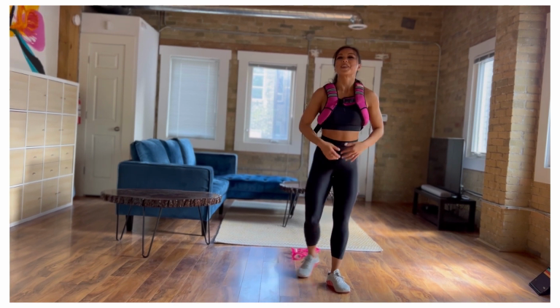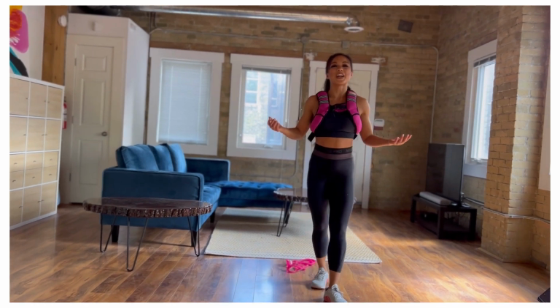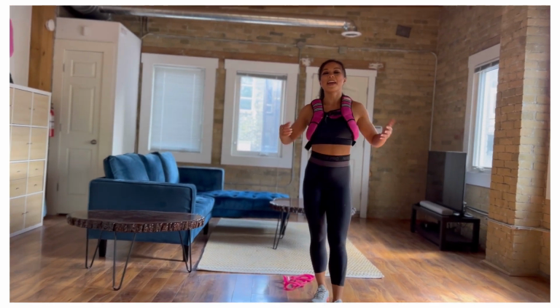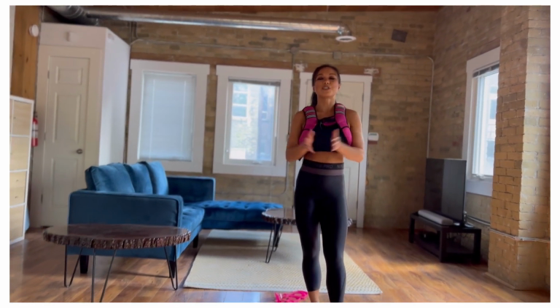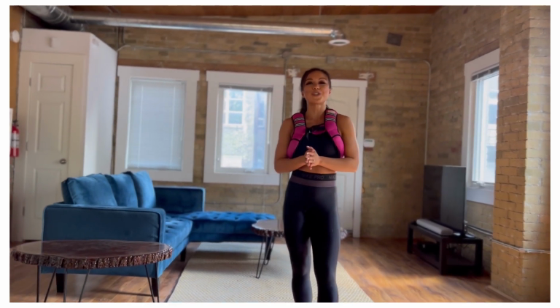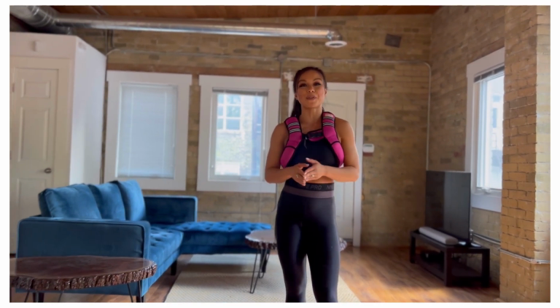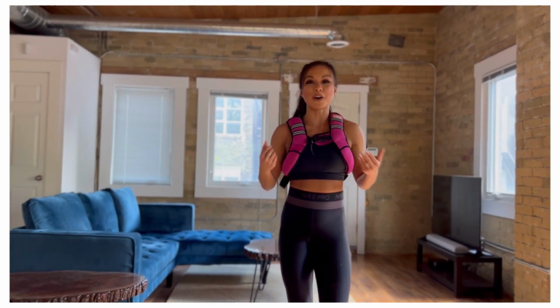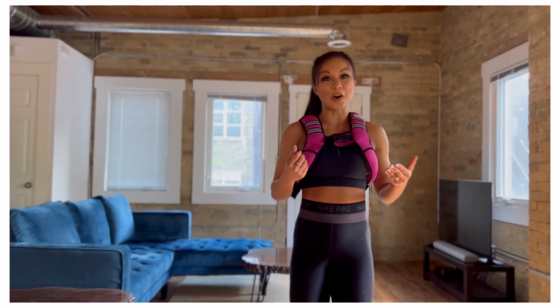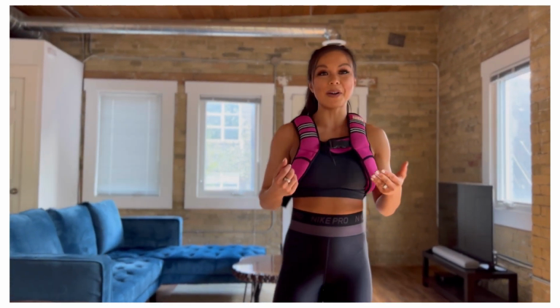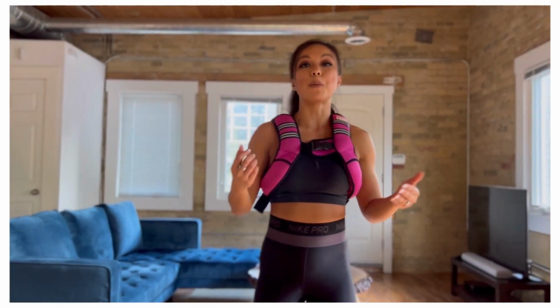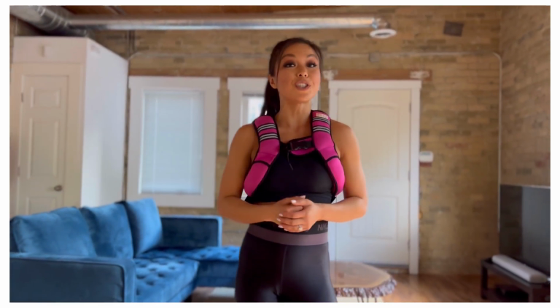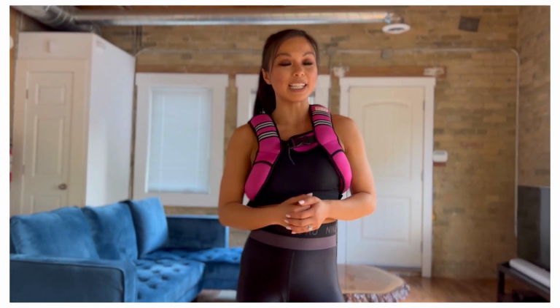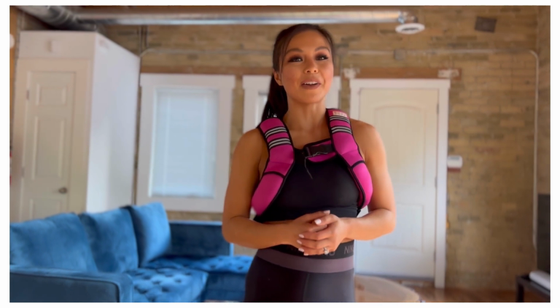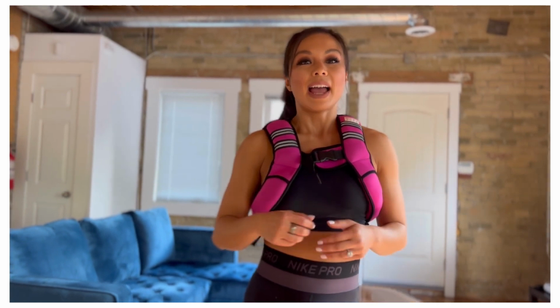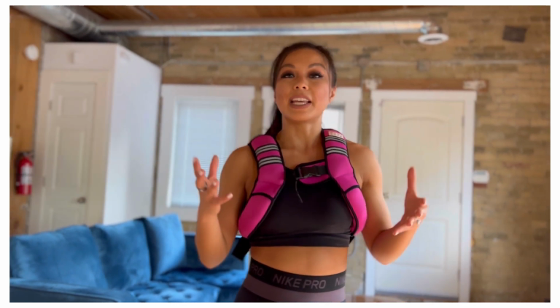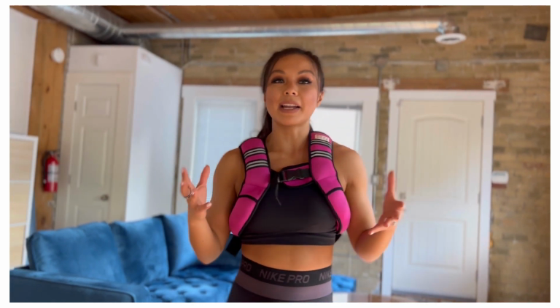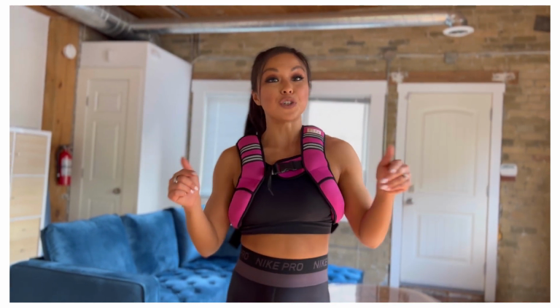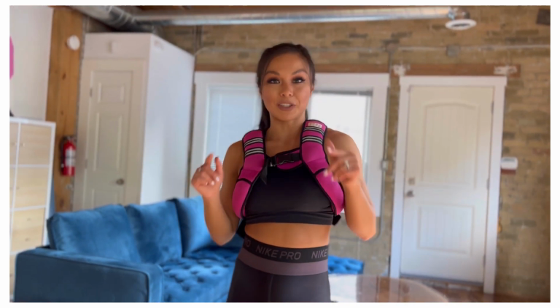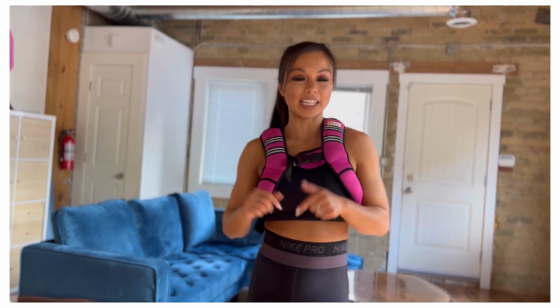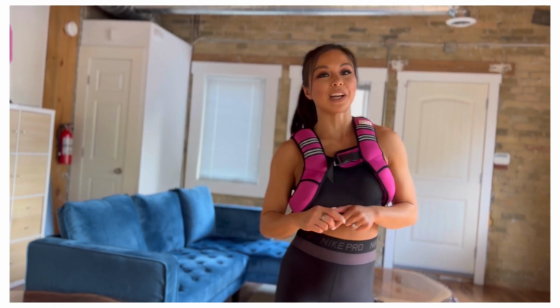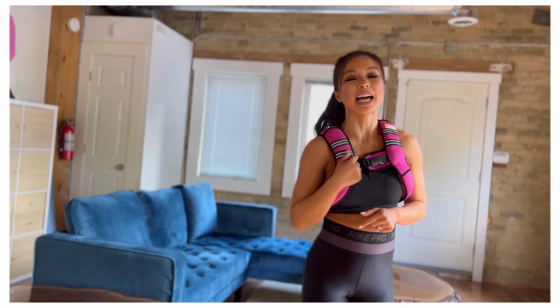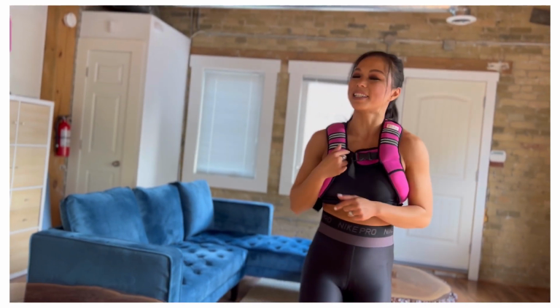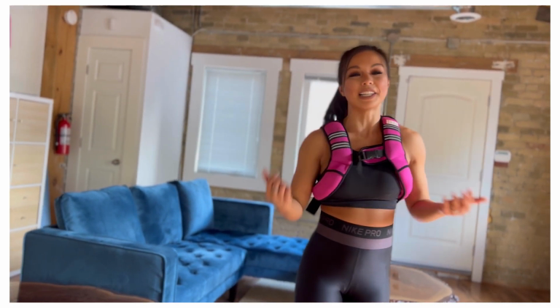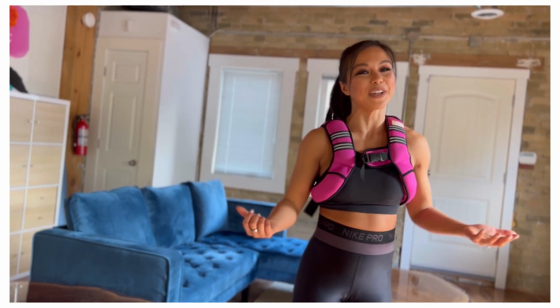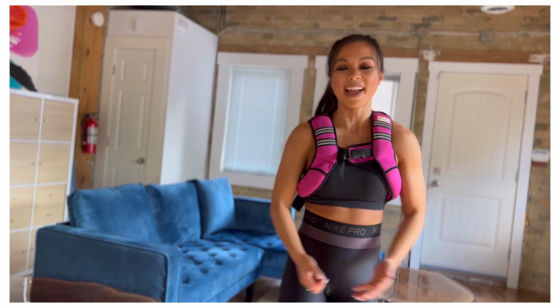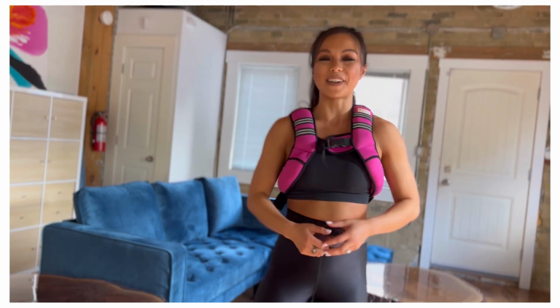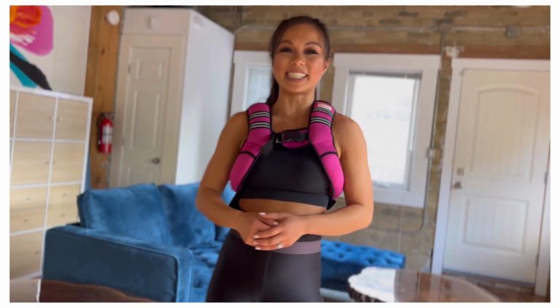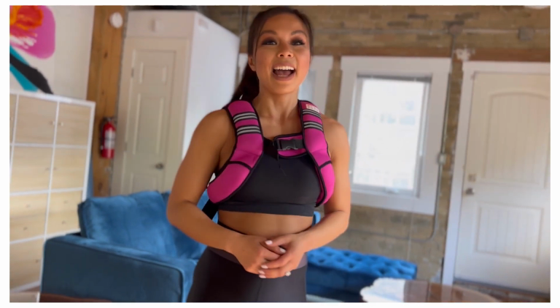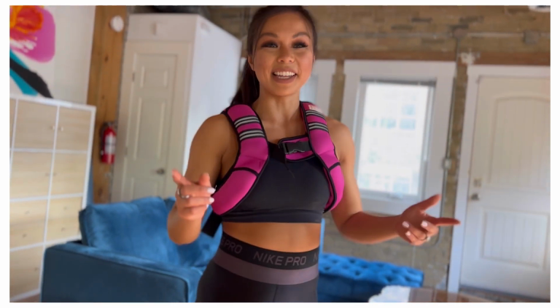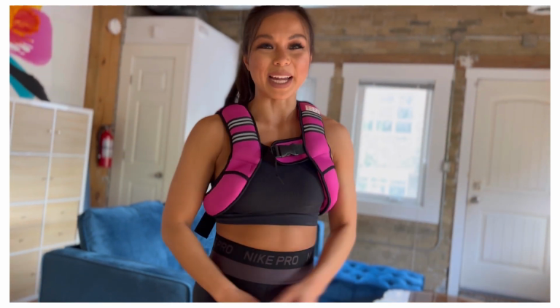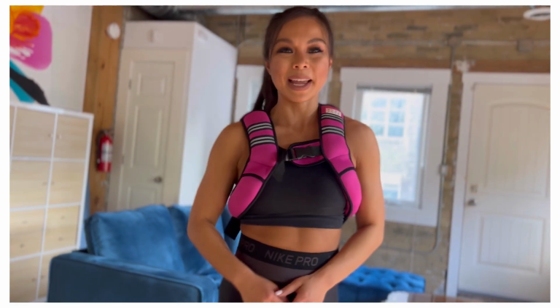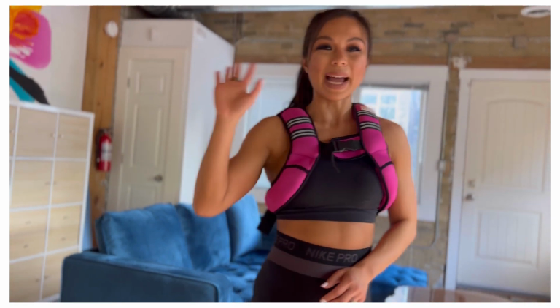Great job! Thank you so much for joining me for this 12 minute workout. I hope you really enjoyed today's workout, and thank you again — by joining for today's workout, you allow me to live my dream every single day. I'll see you in the next one, bye now.